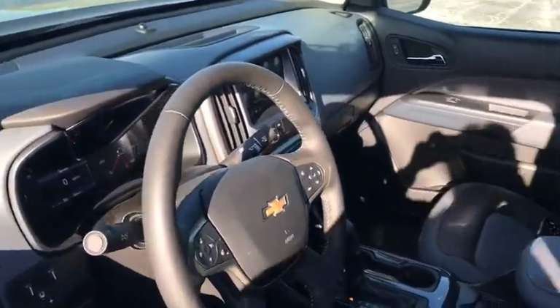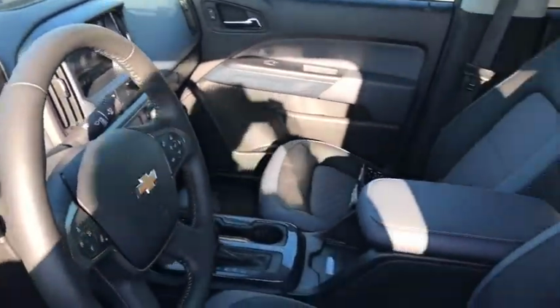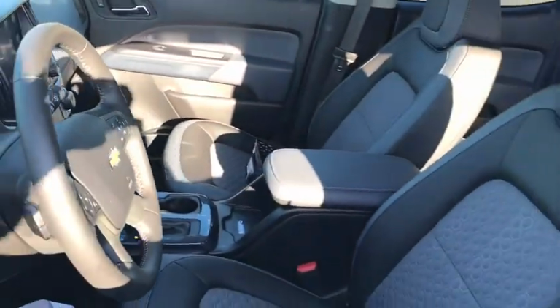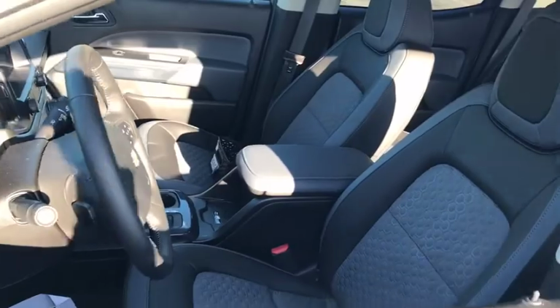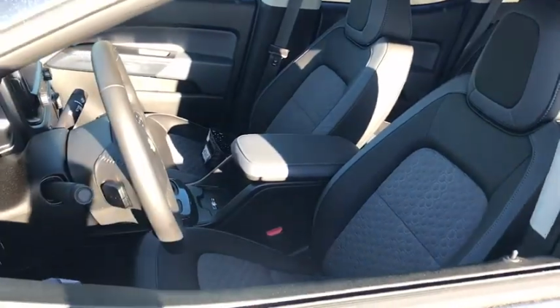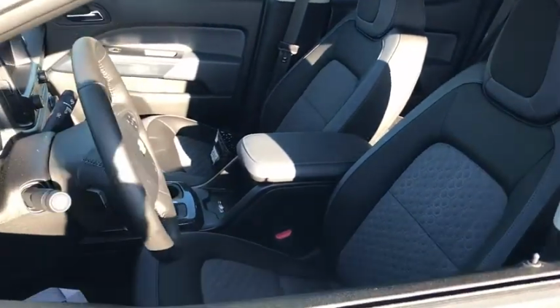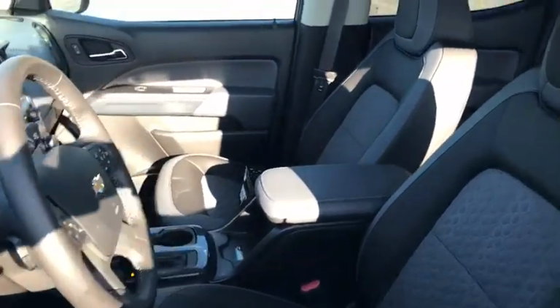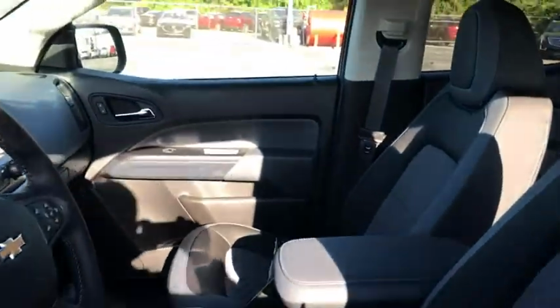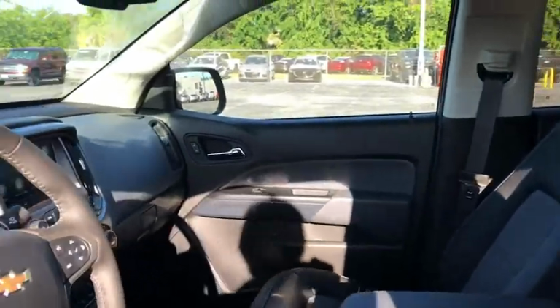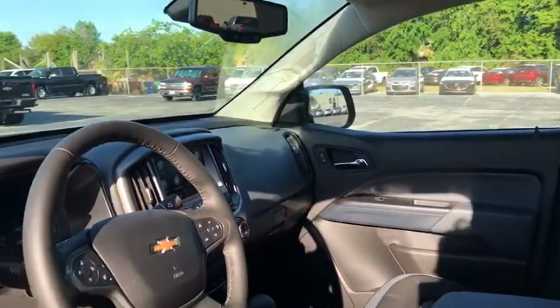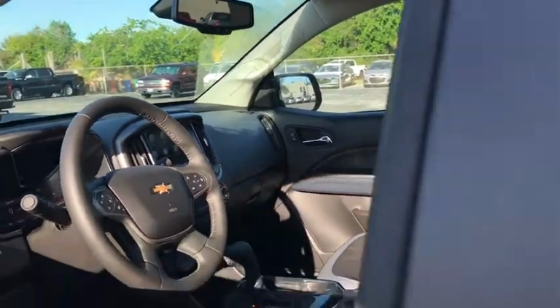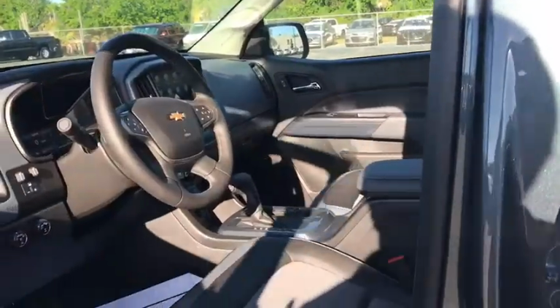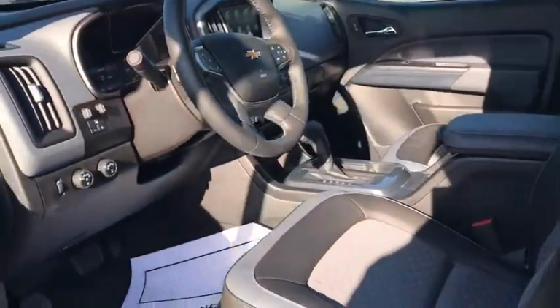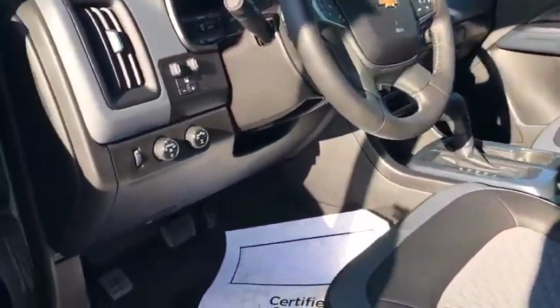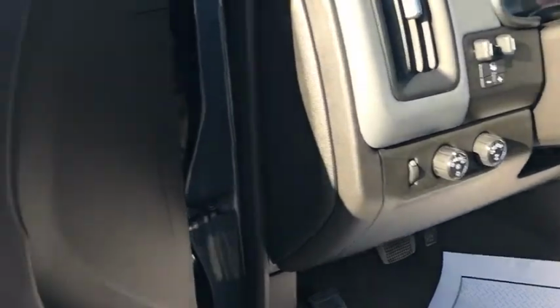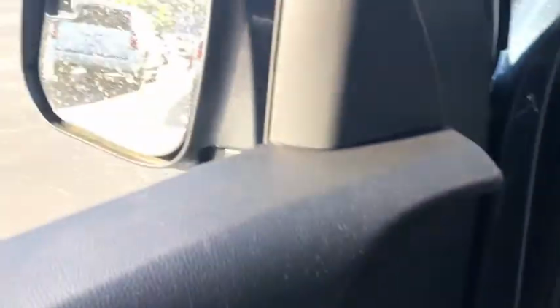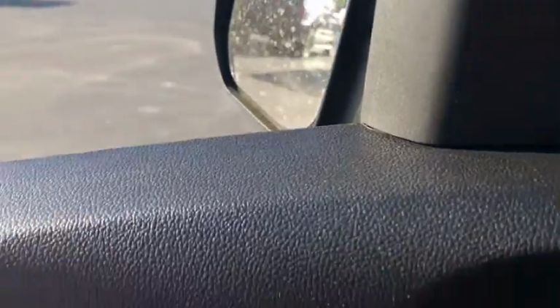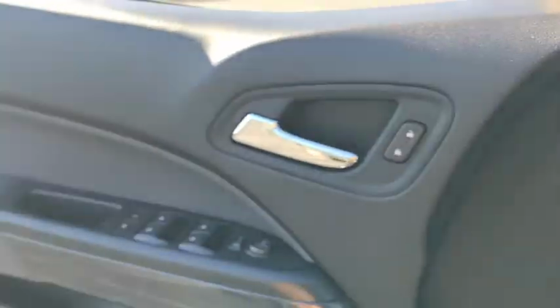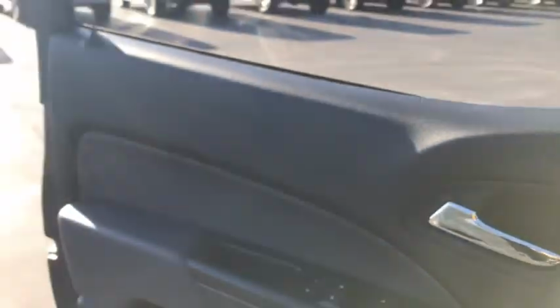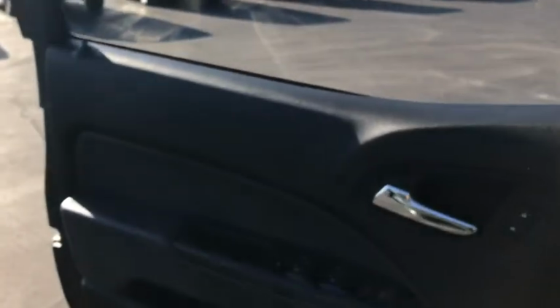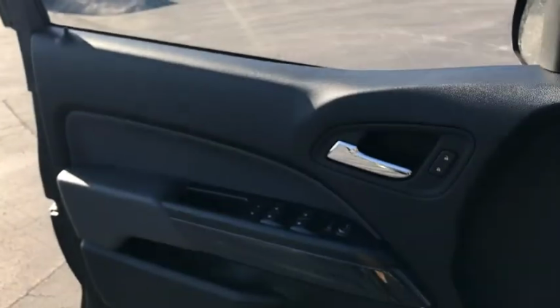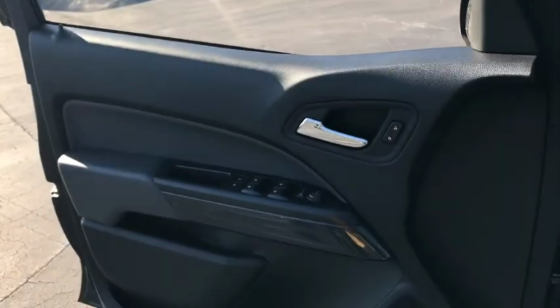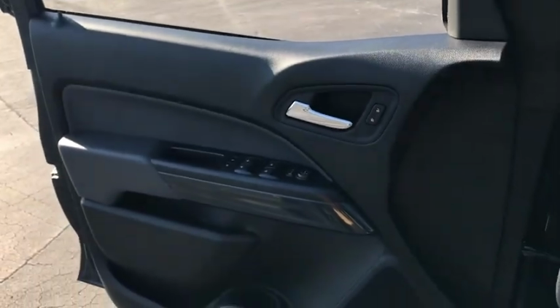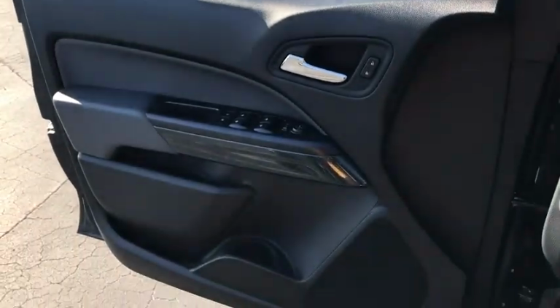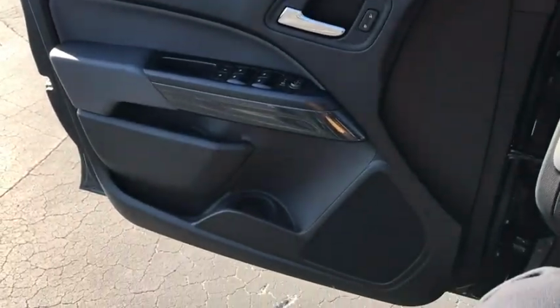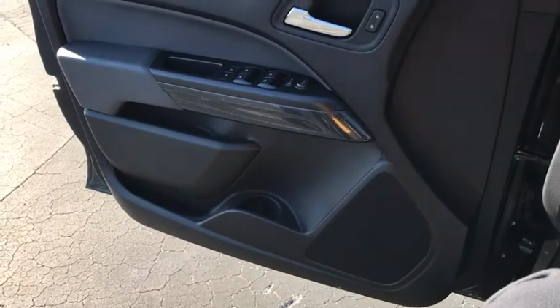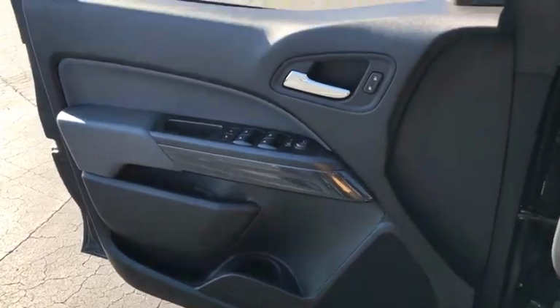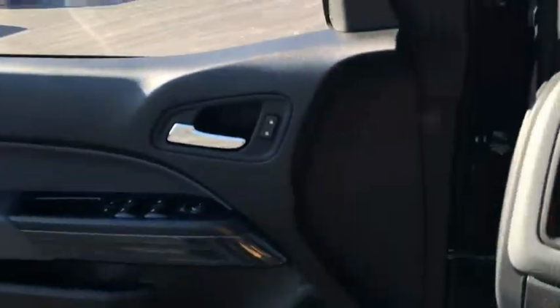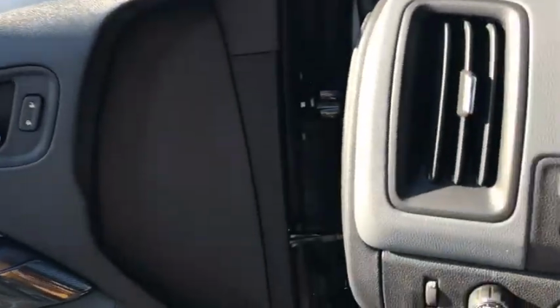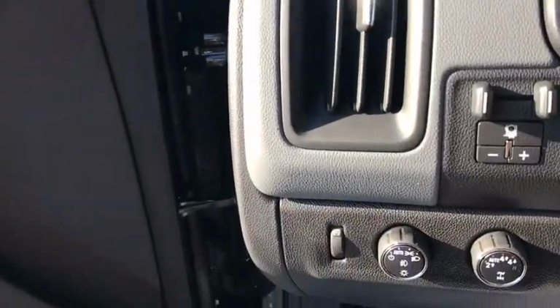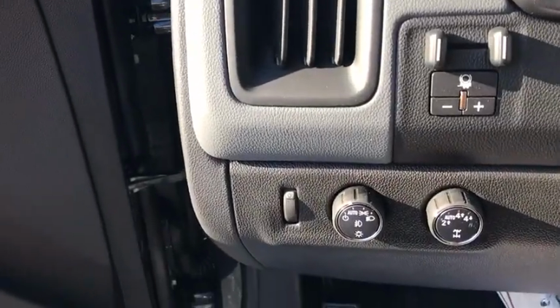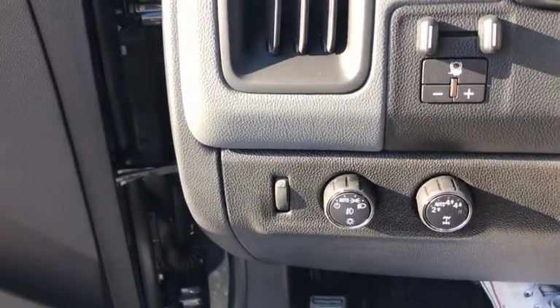Heated front driver and passenger seat, electronic stability control, fog light, heated front seat, heated steering wheel, trip computer, power windows, security system, rear window defroster, panic alarm, overhead console, HD radio.